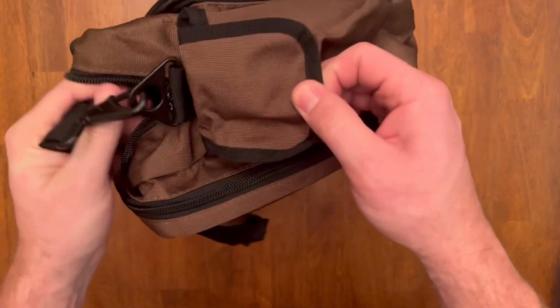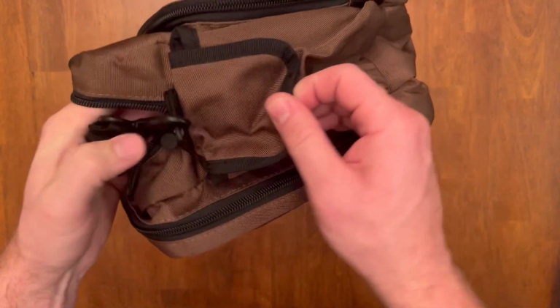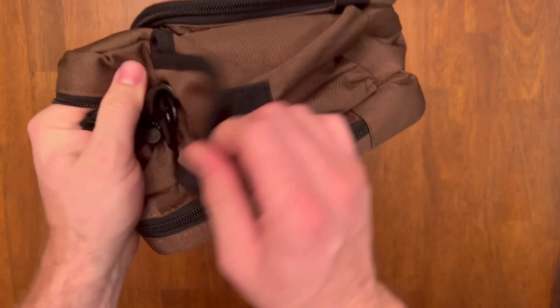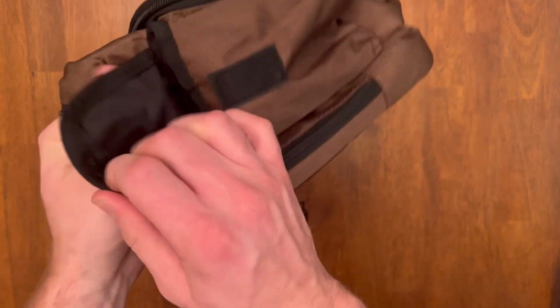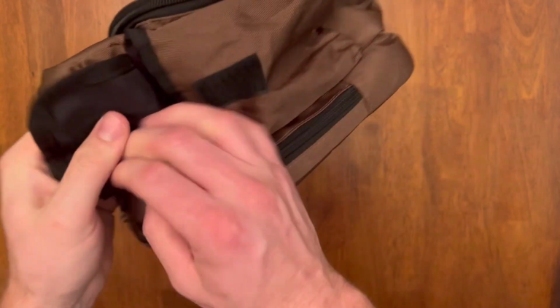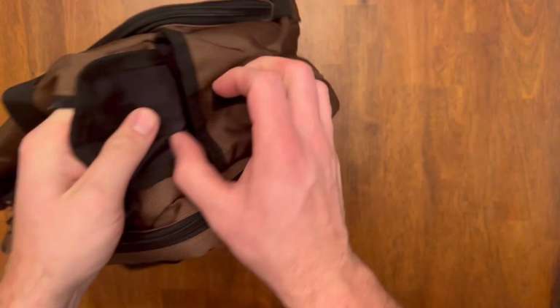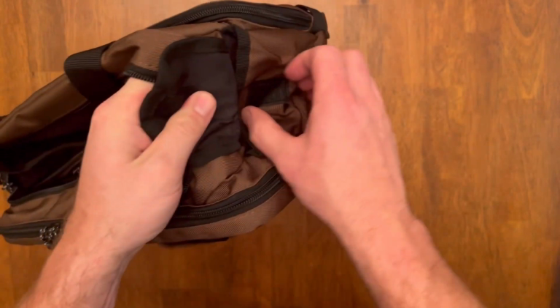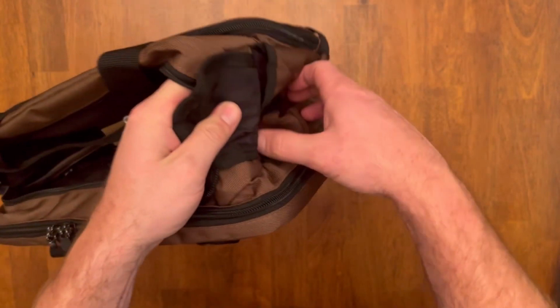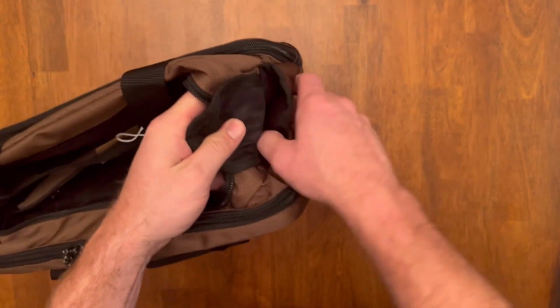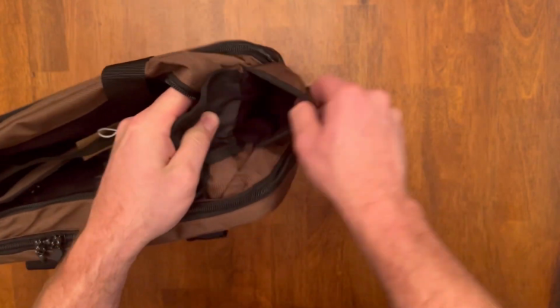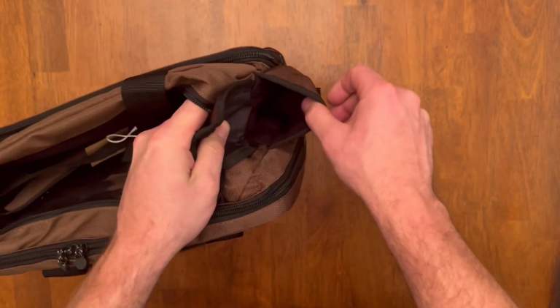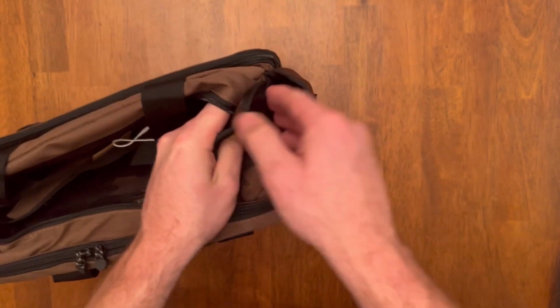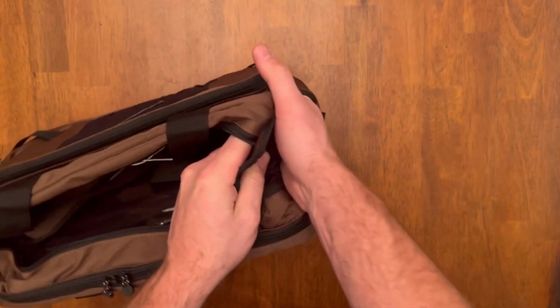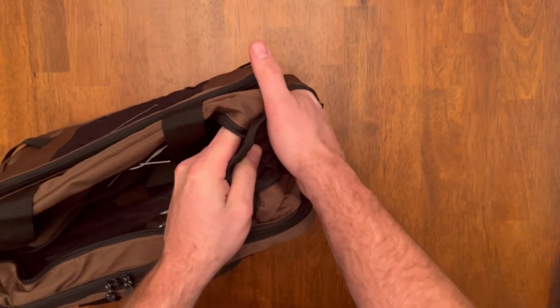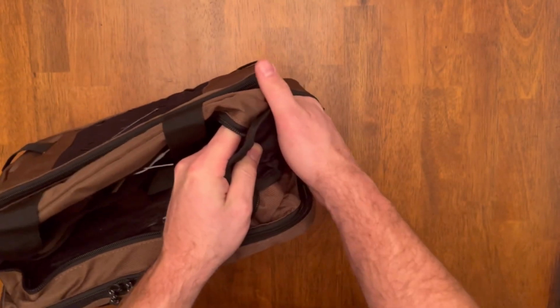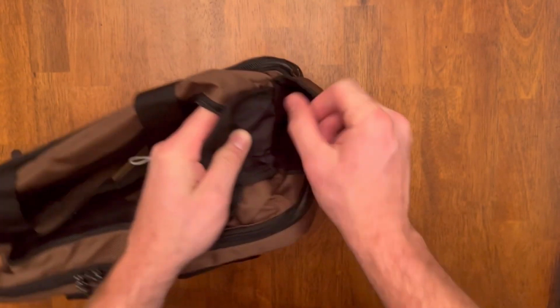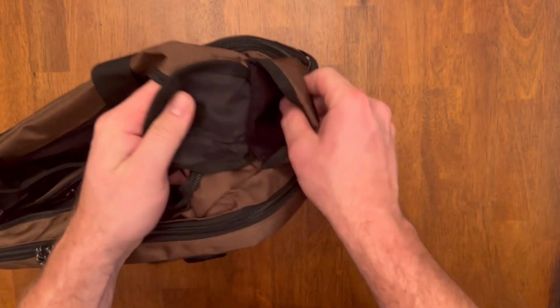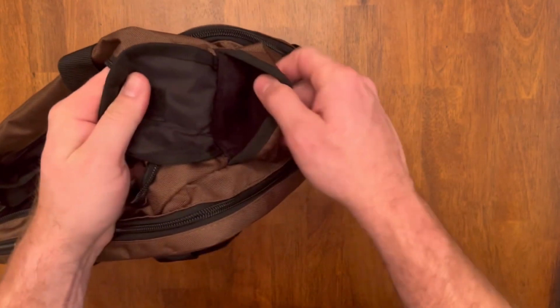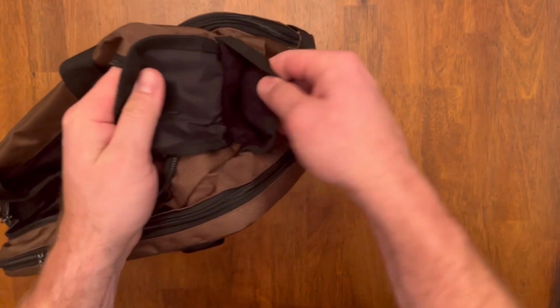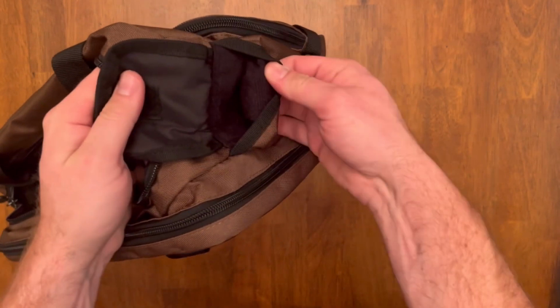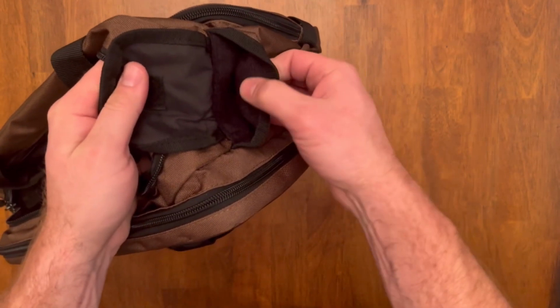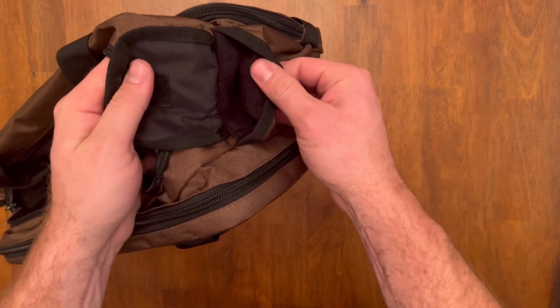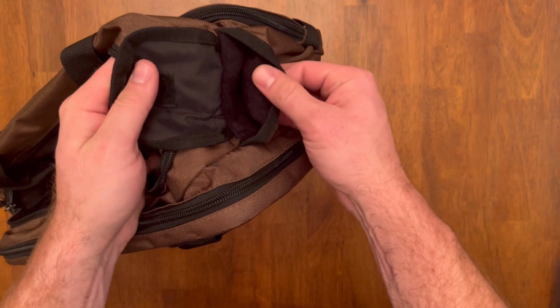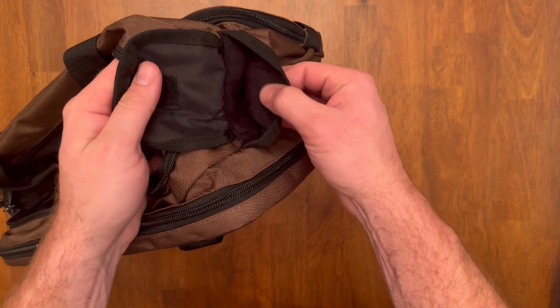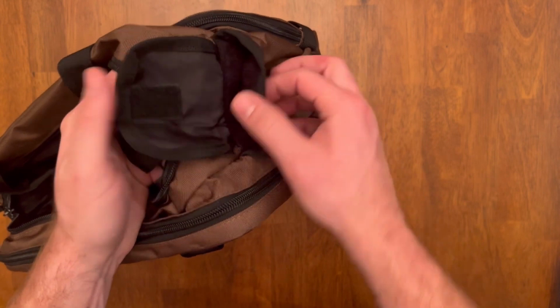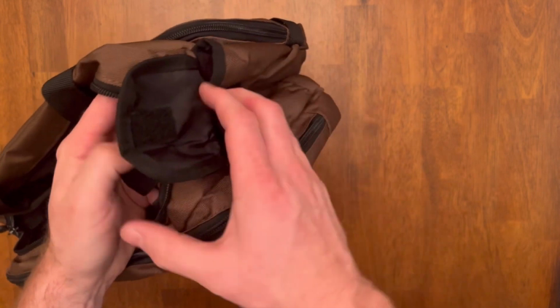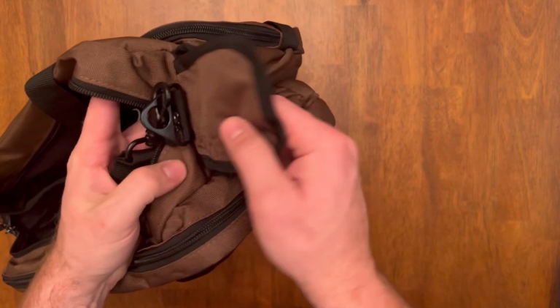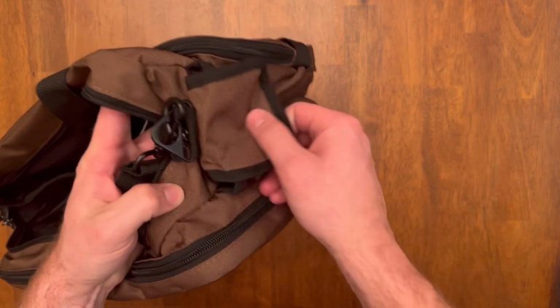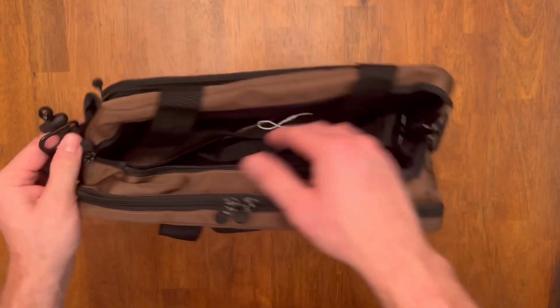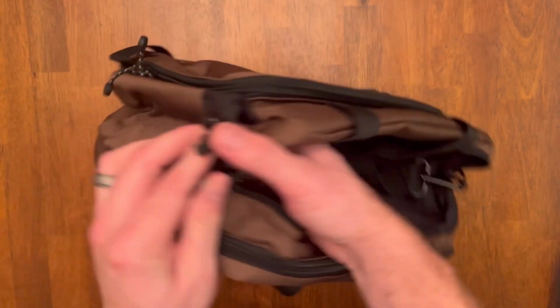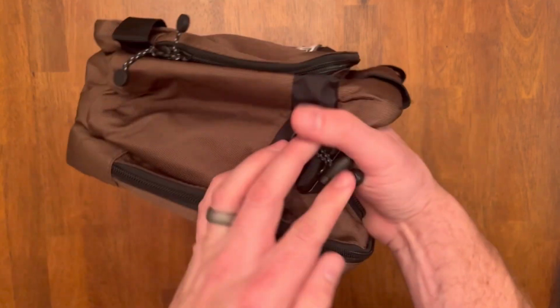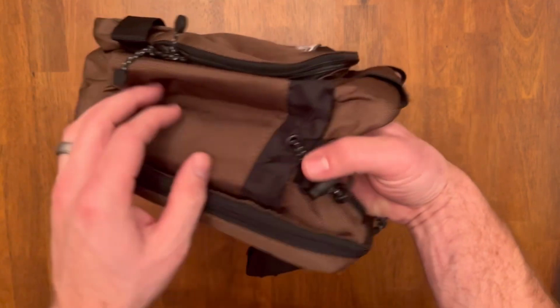On the left side, there's a flap with another little storage area — maybe for a multi-tool, or you could throw another rifle magazine in there.